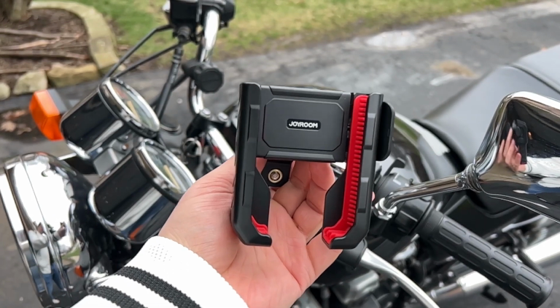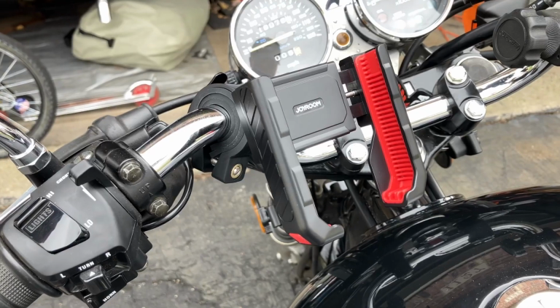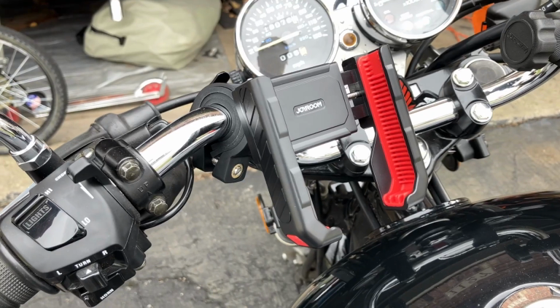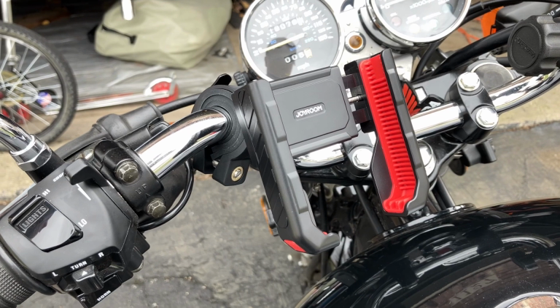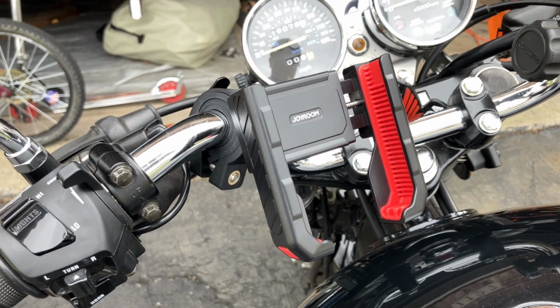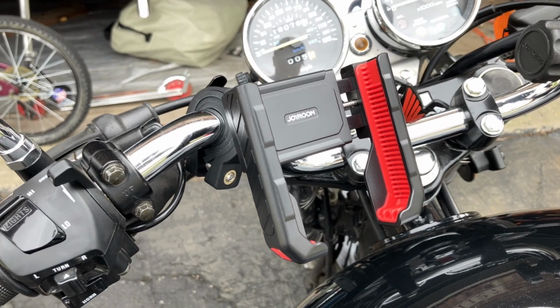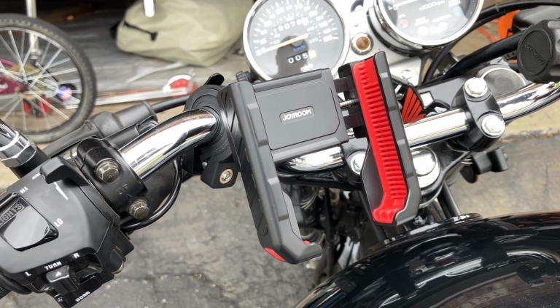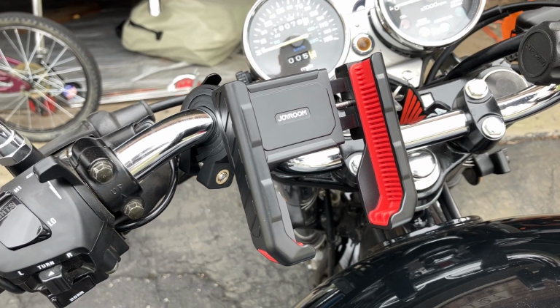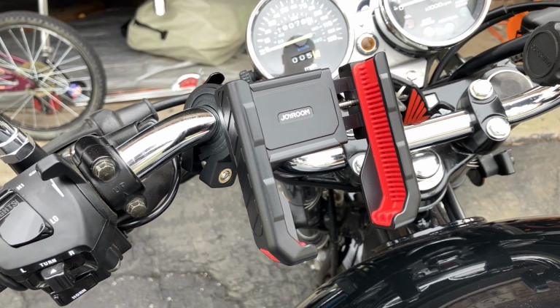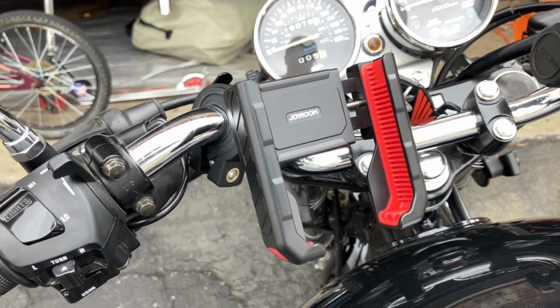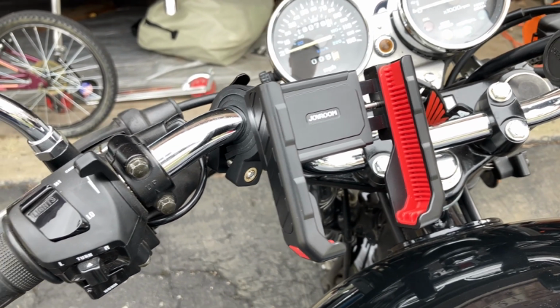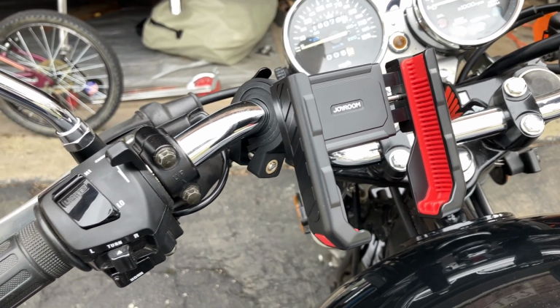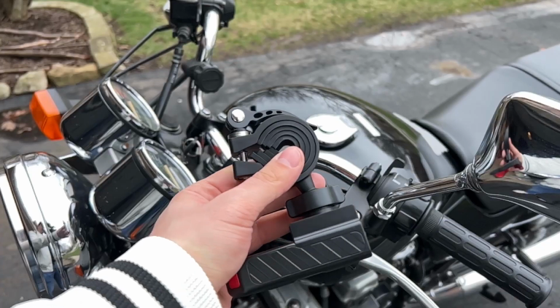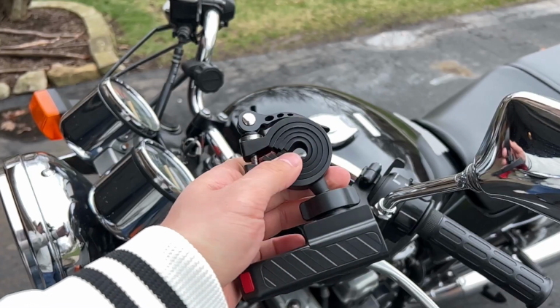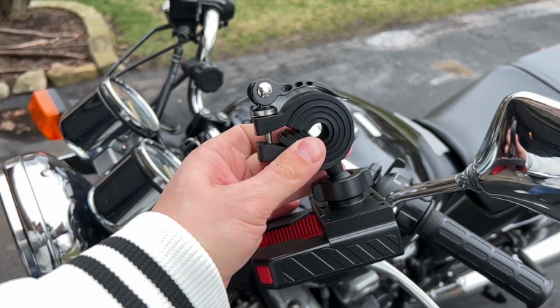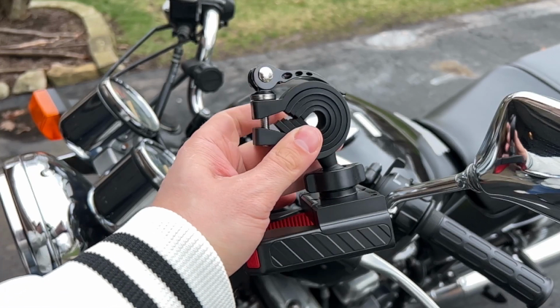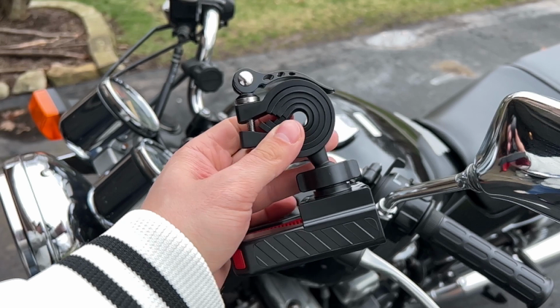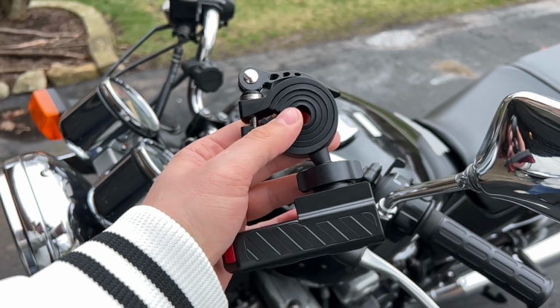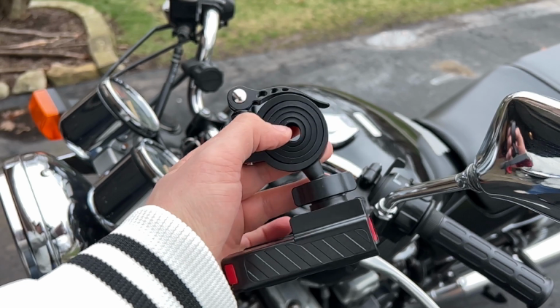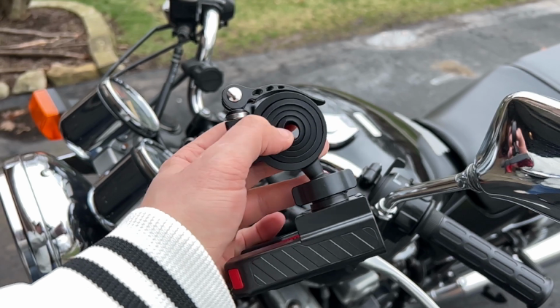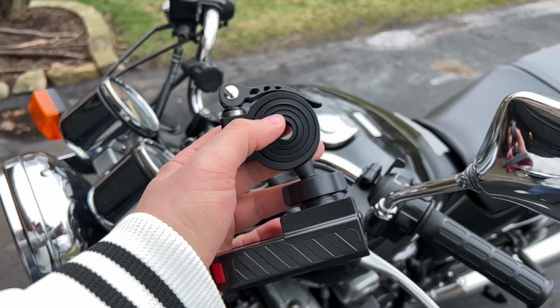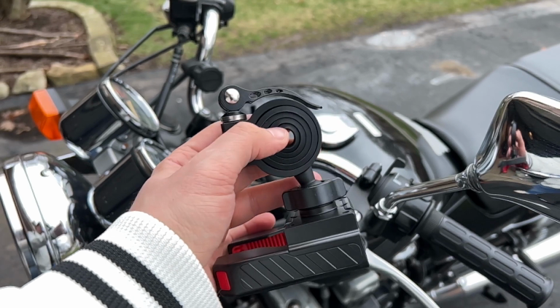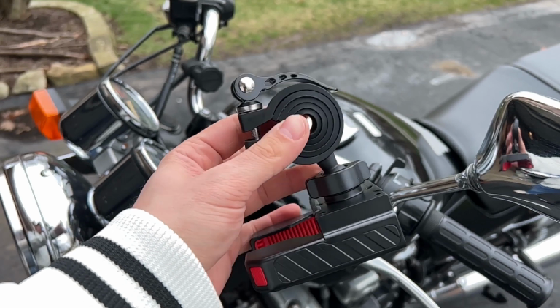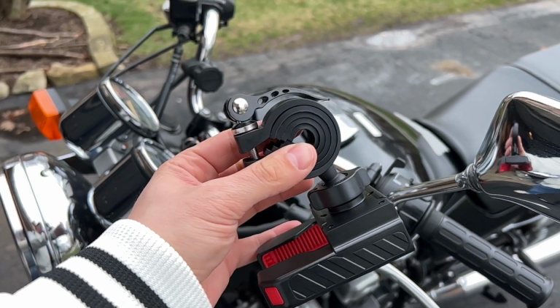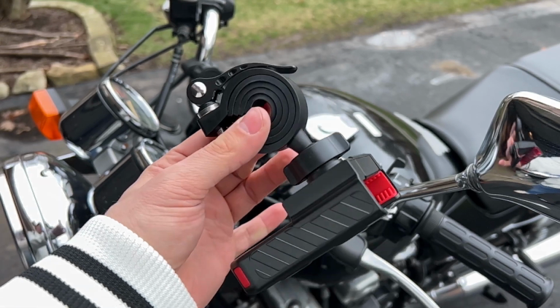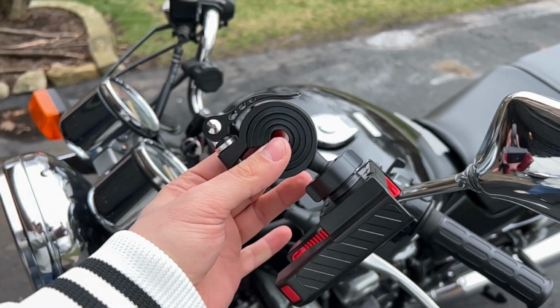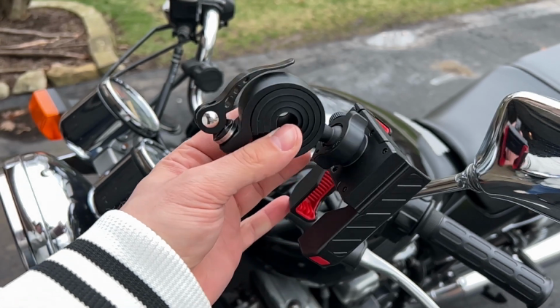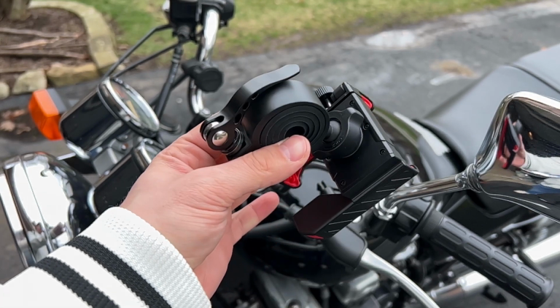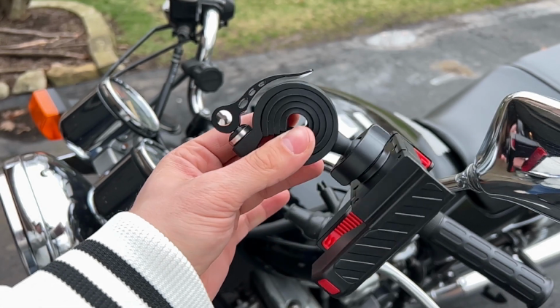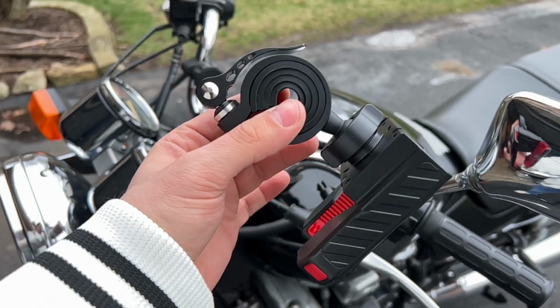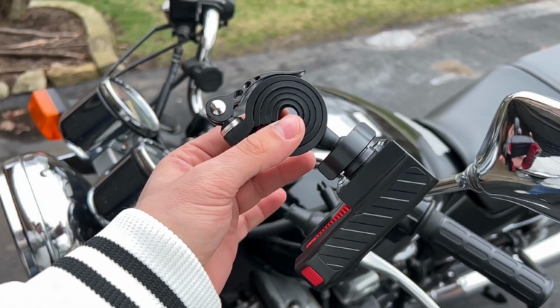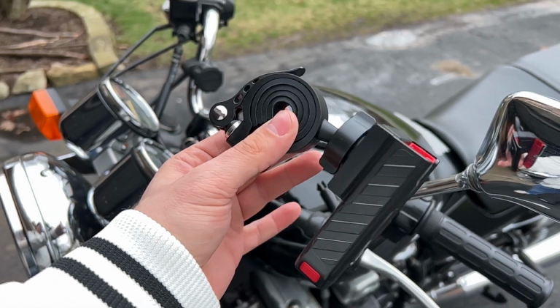This phone mount will go on motorcycles, bicycles, strollers, anything like that. It's got this really neat rubber system where you can pull away the different rubber pieces that you want in order to set this up on different size handlebars. So super adjustable there.